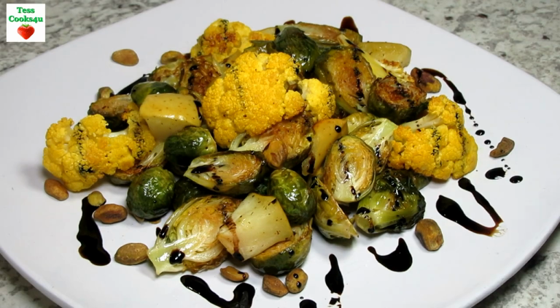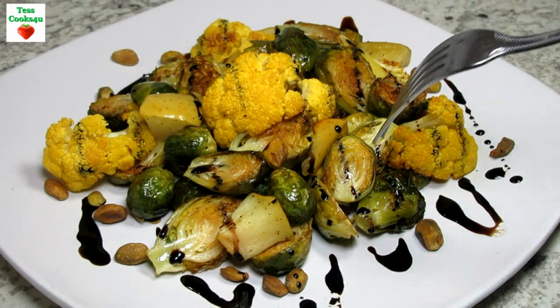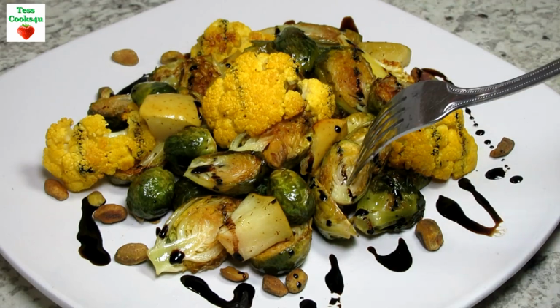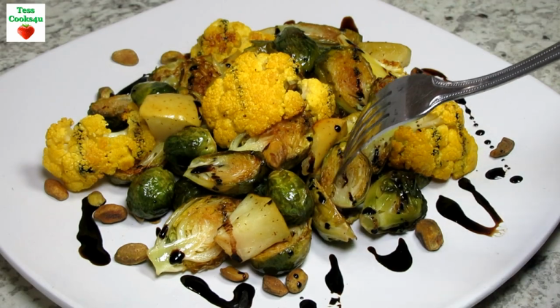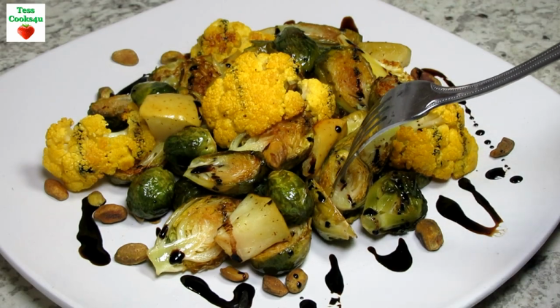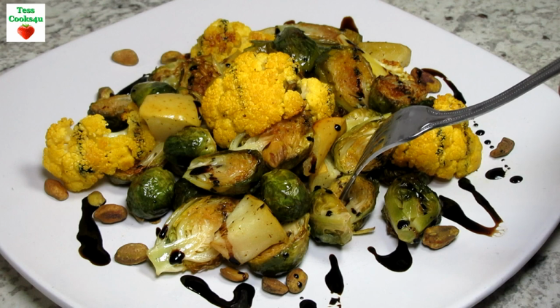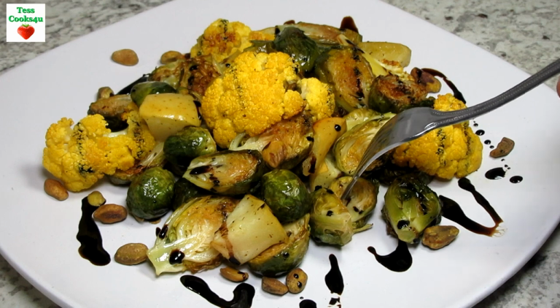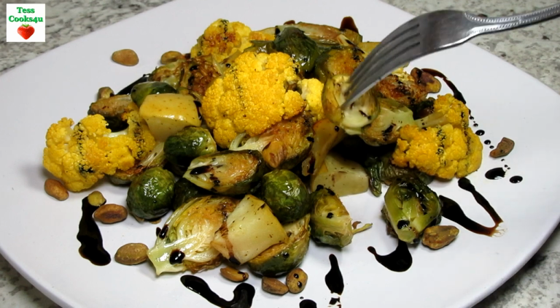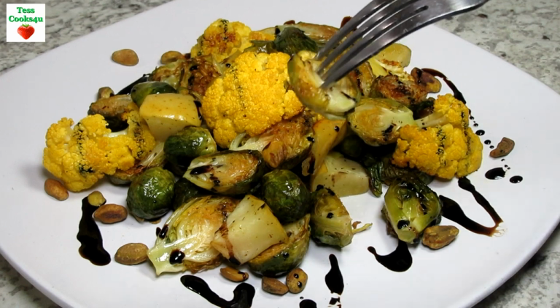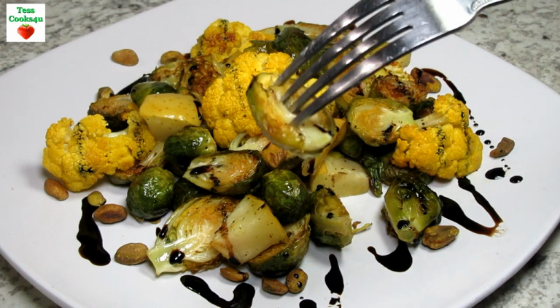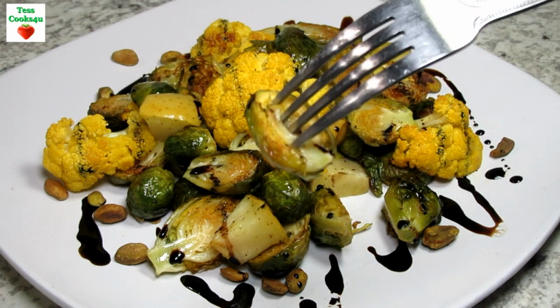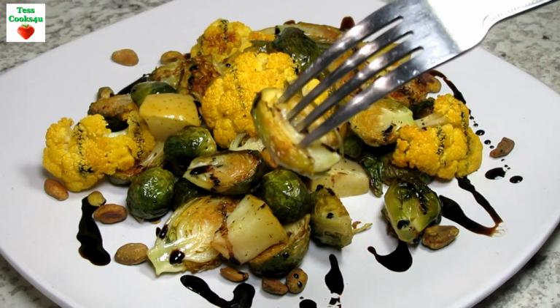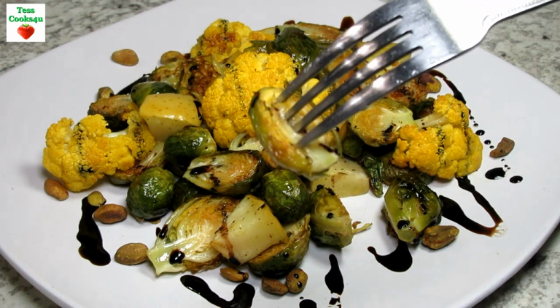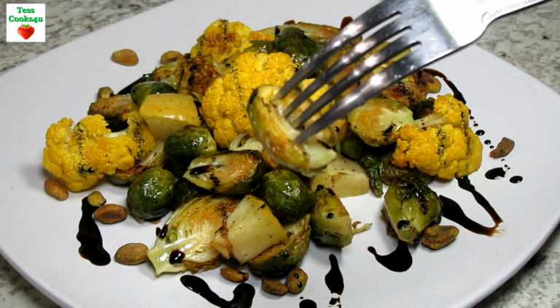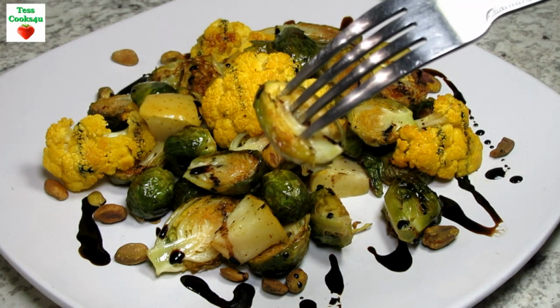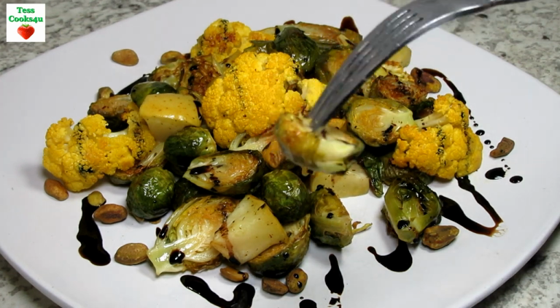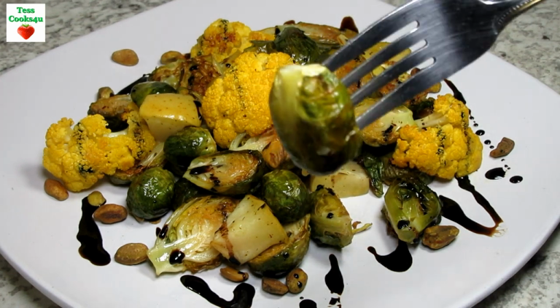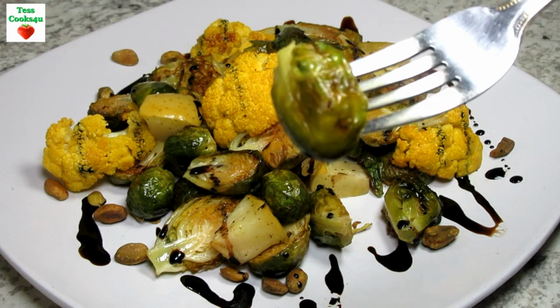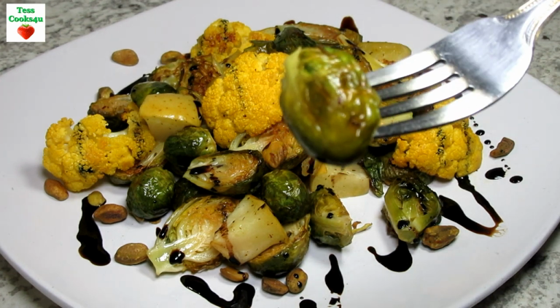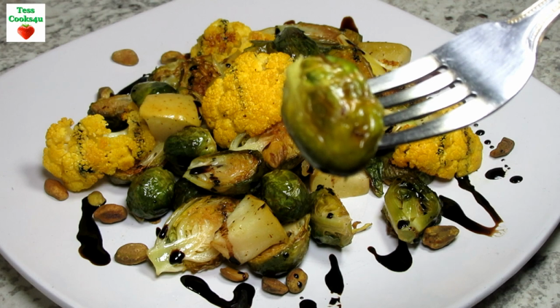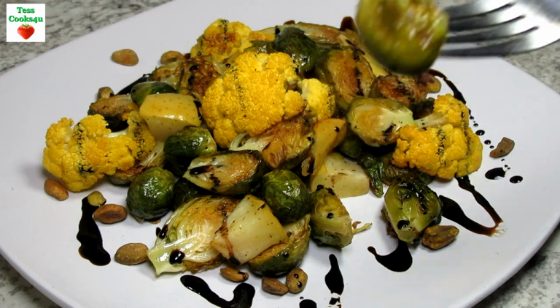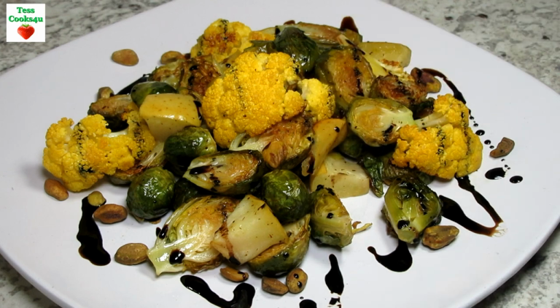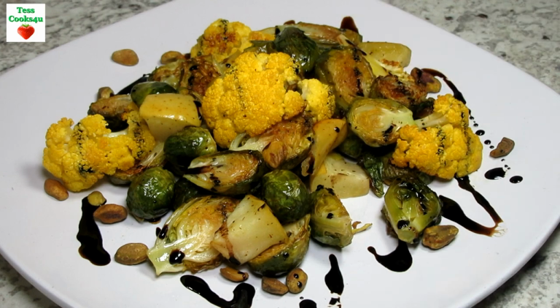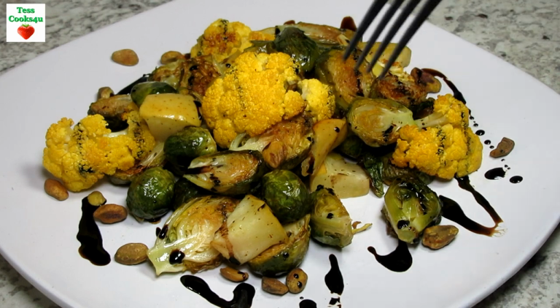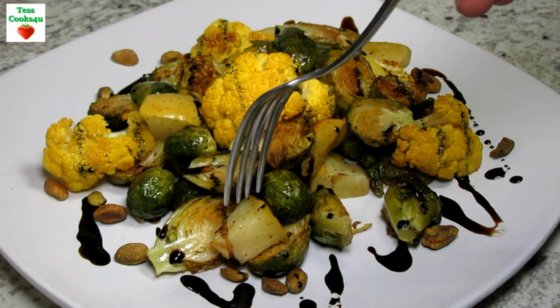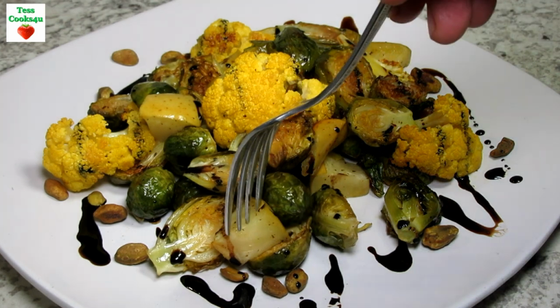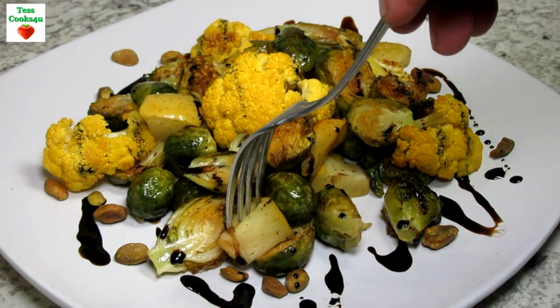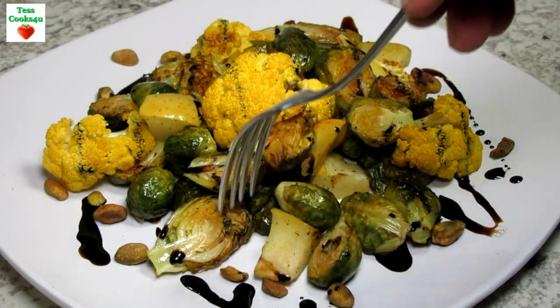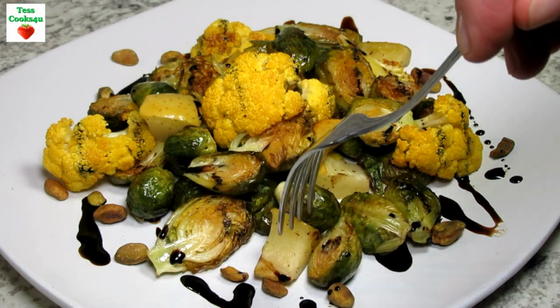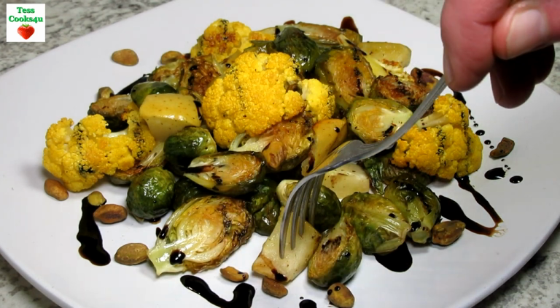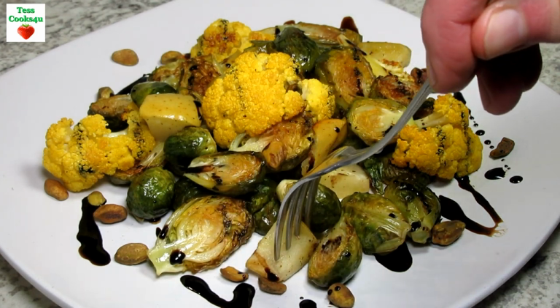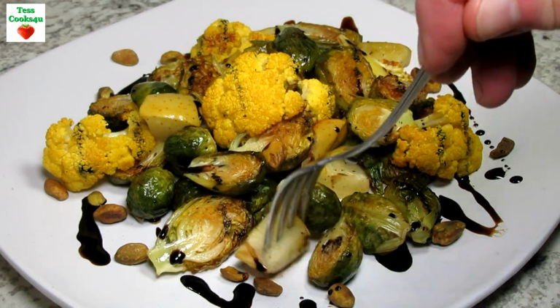This is a good easy and healthy side dish for any meal but will definitely be a winner at the holiday table for many. I hope you give these roasted Brussels sprouts and cauliflower a try and enjoy!